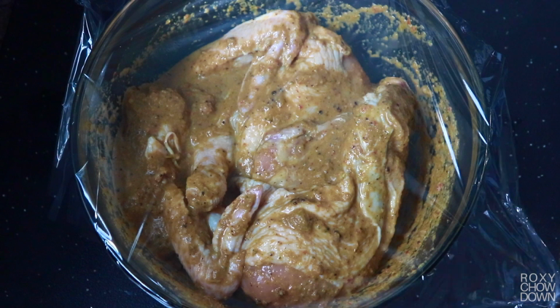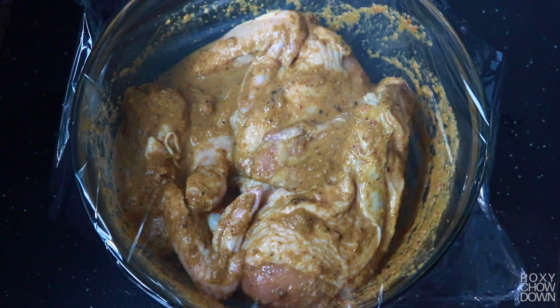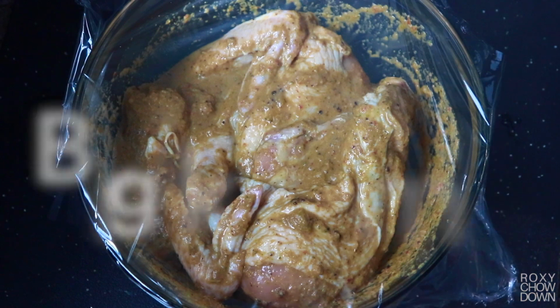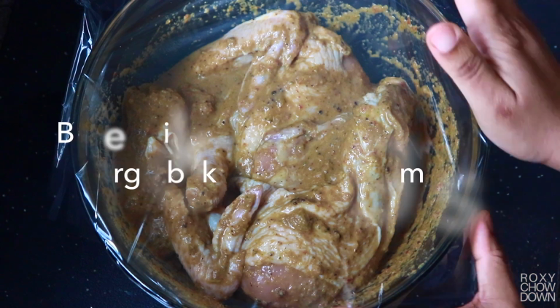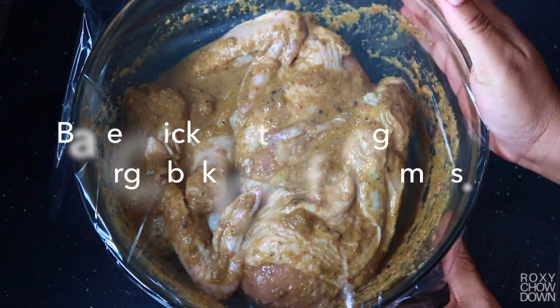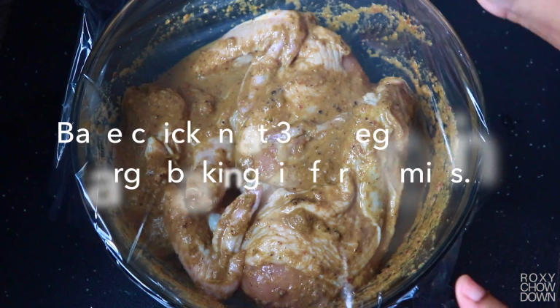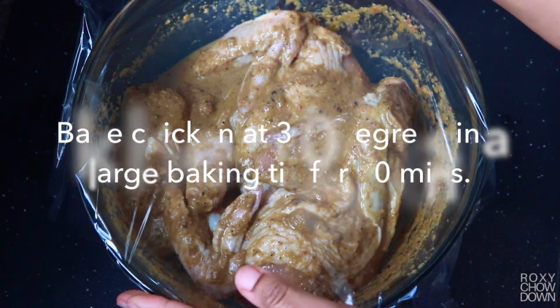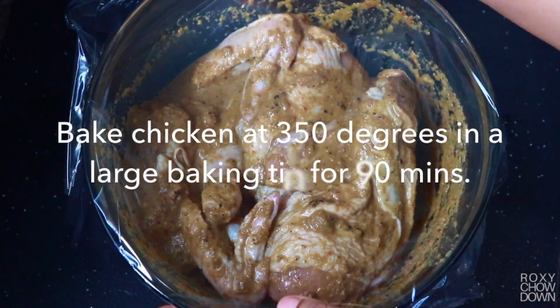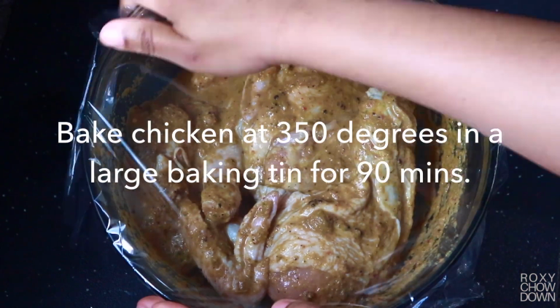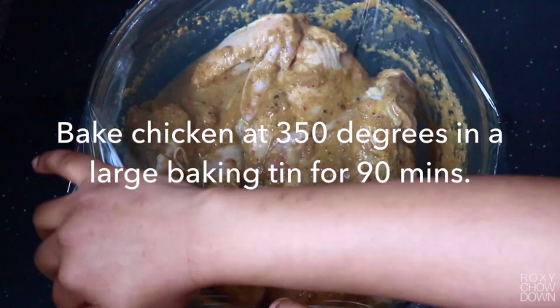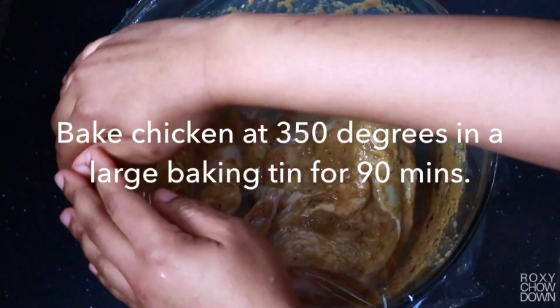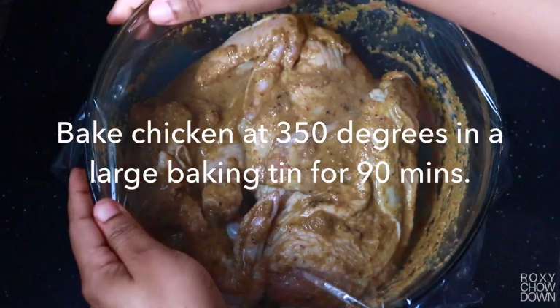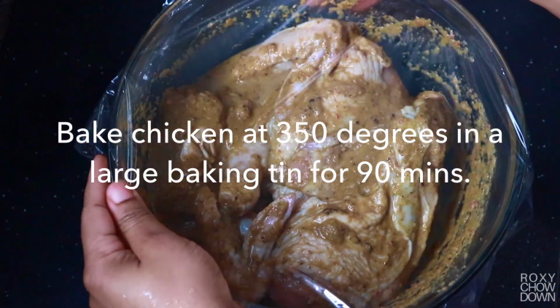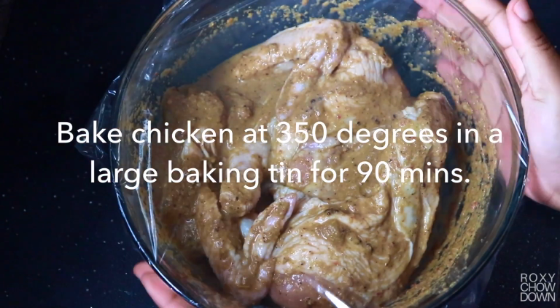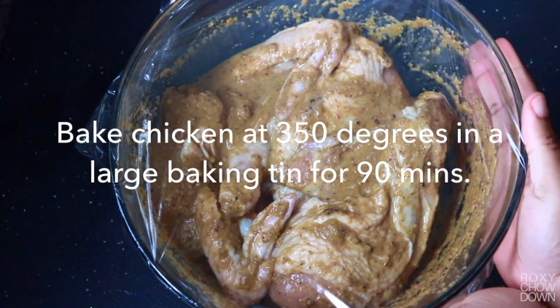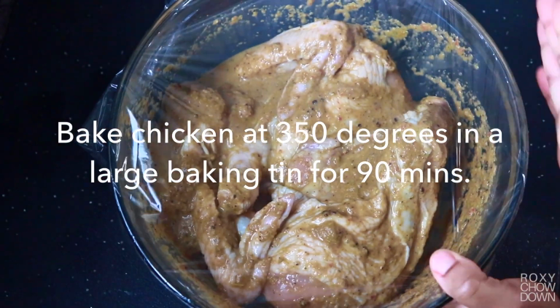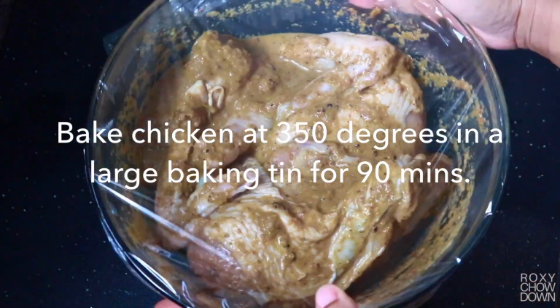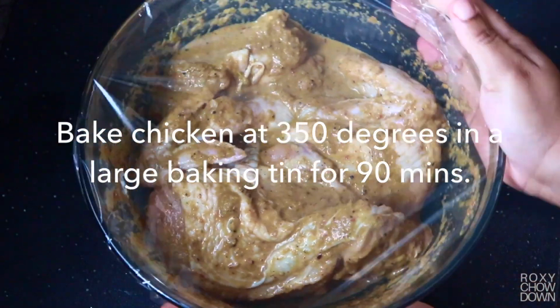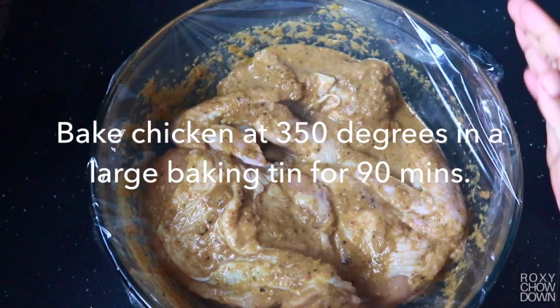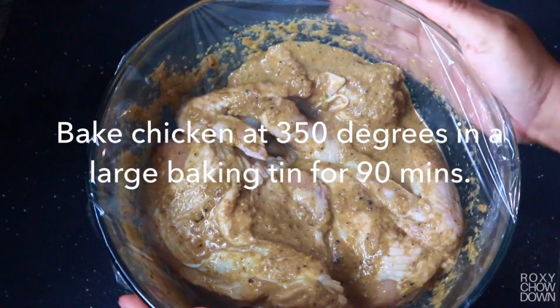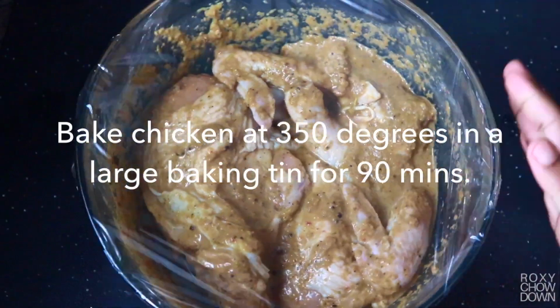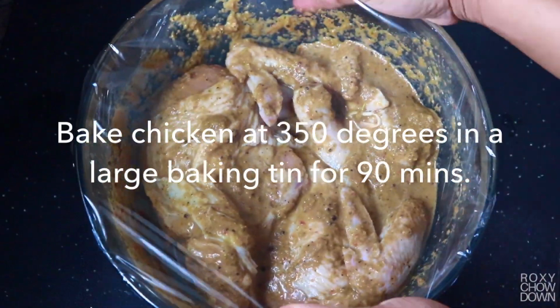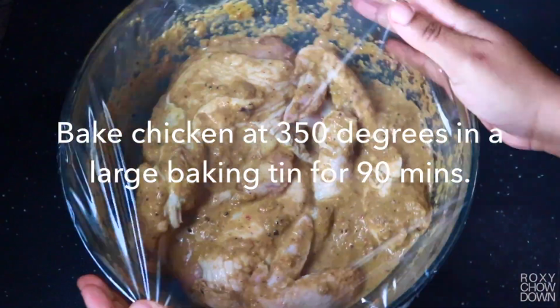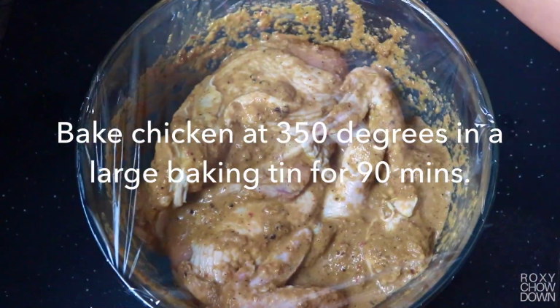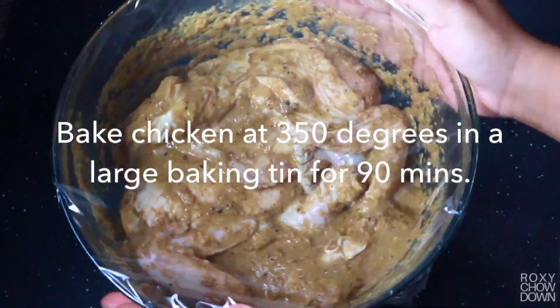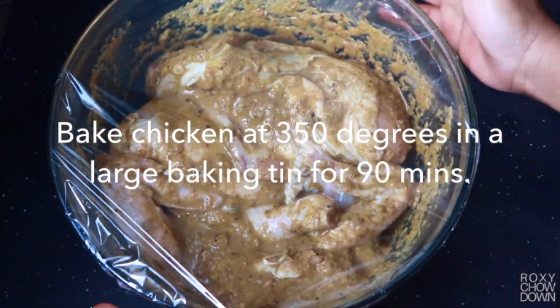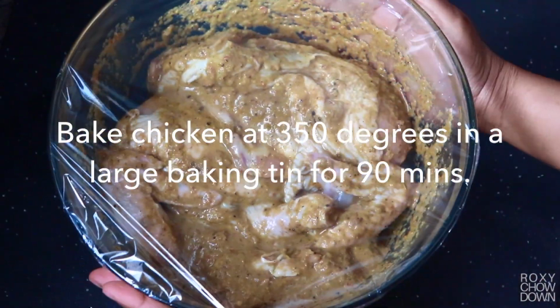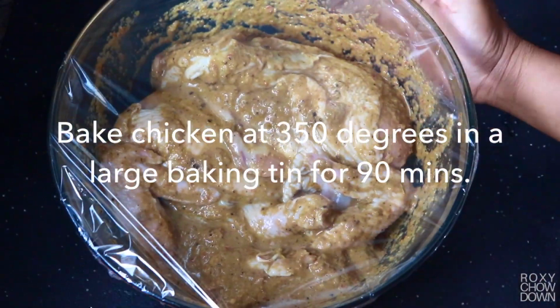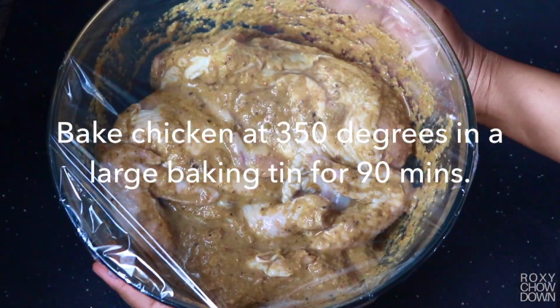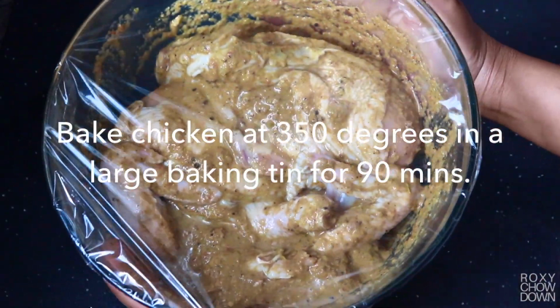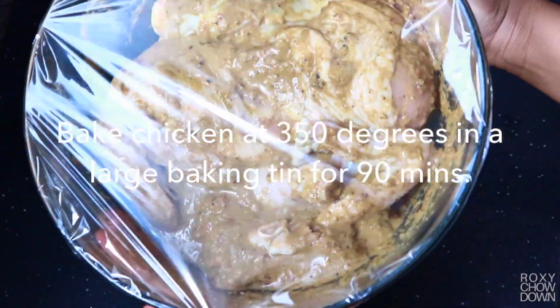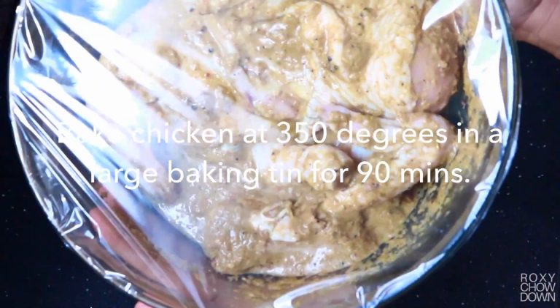Finally, we'll oven bake our chicken on a large greased foil-lined pan at 350 degrees for one and a half hours.